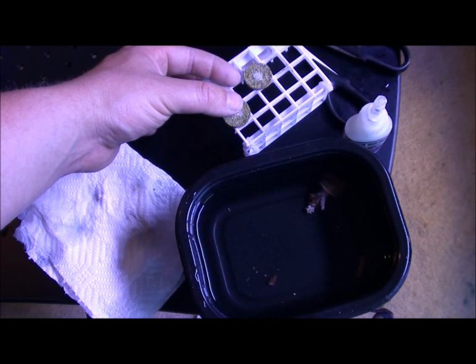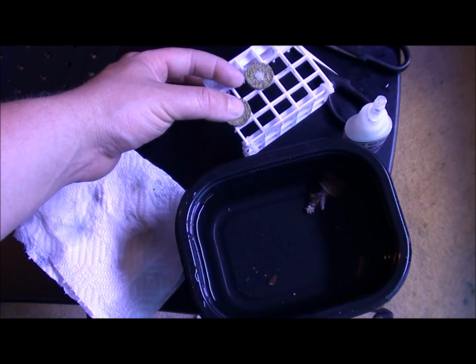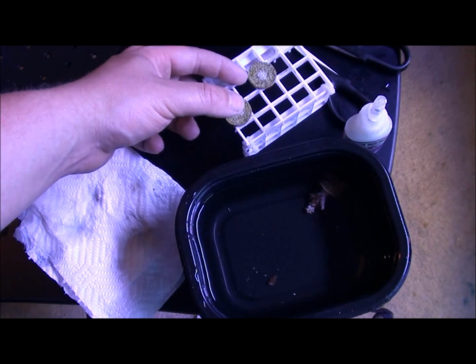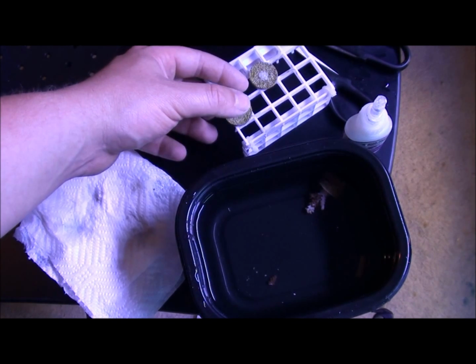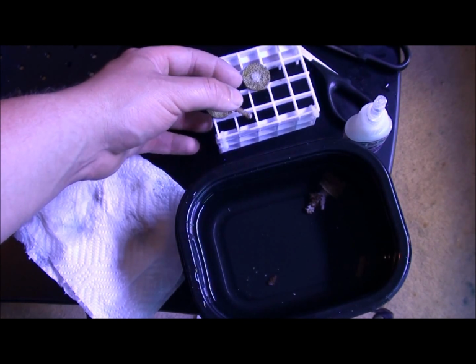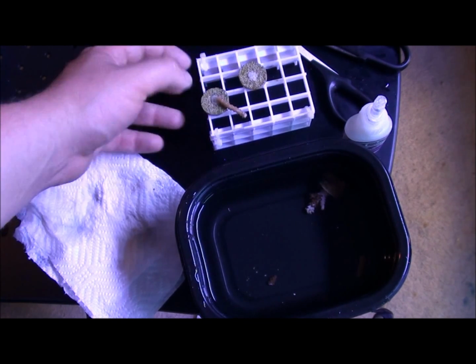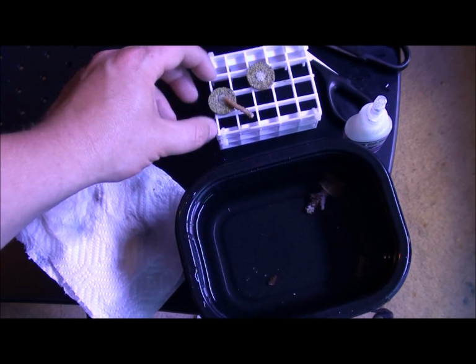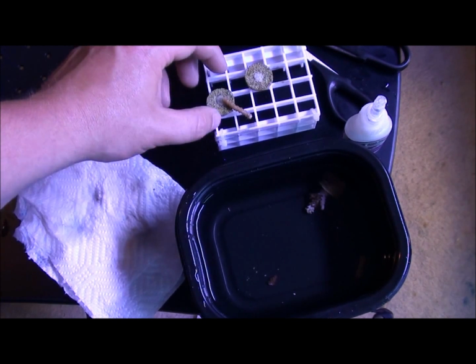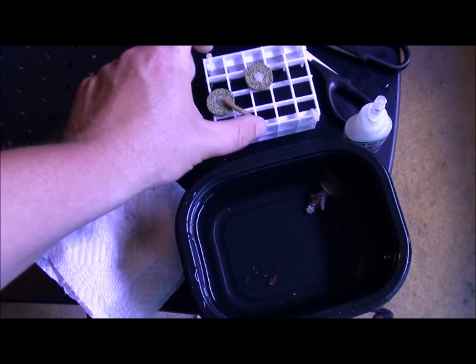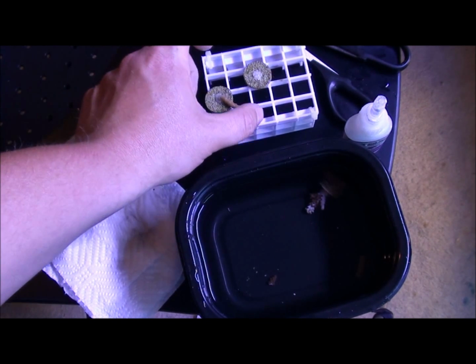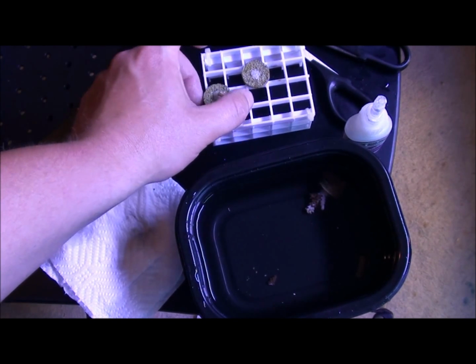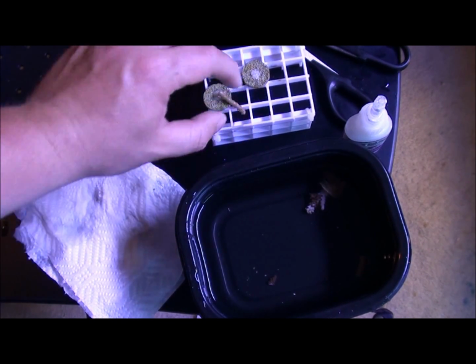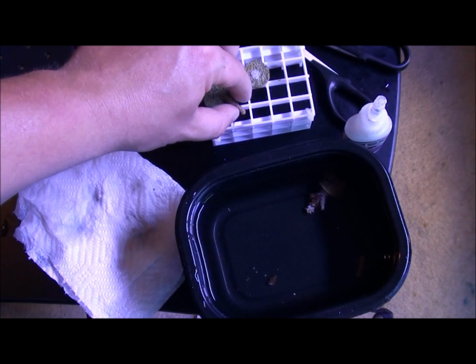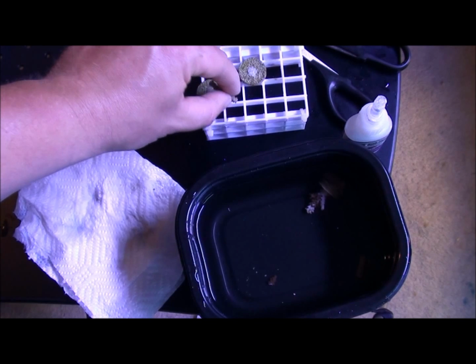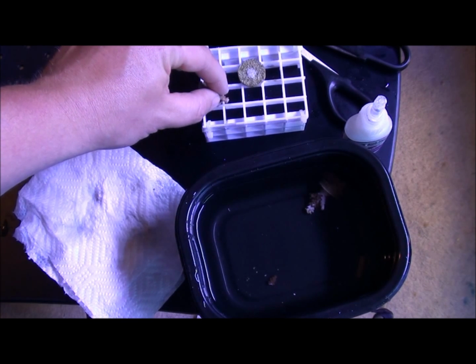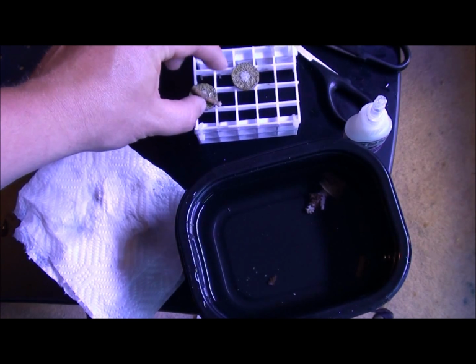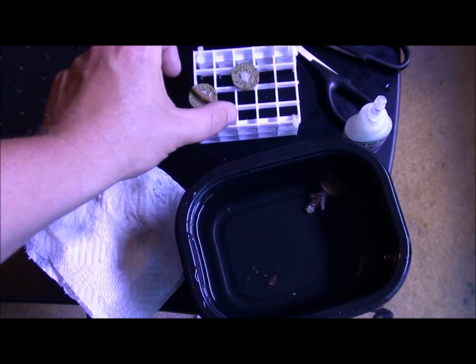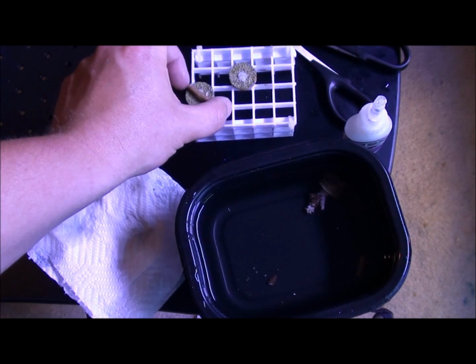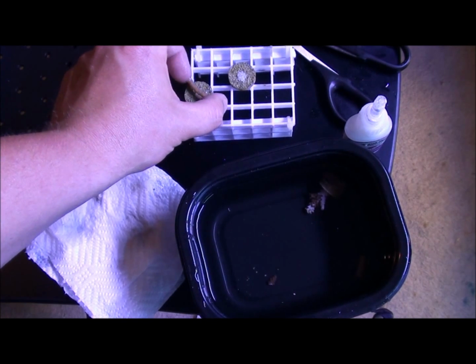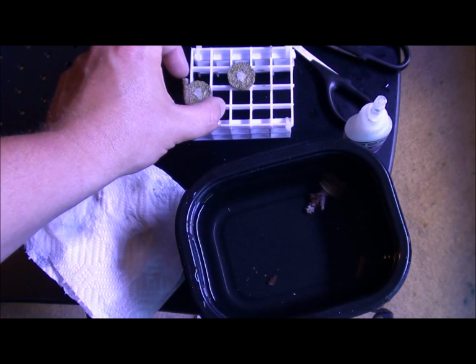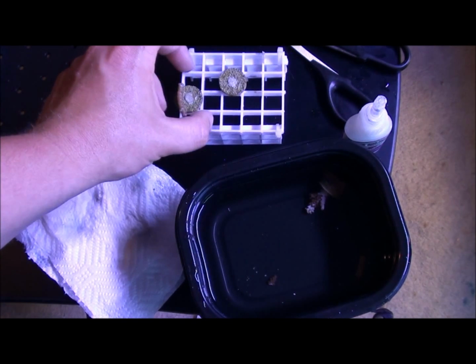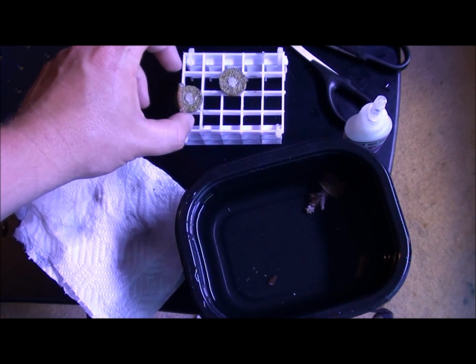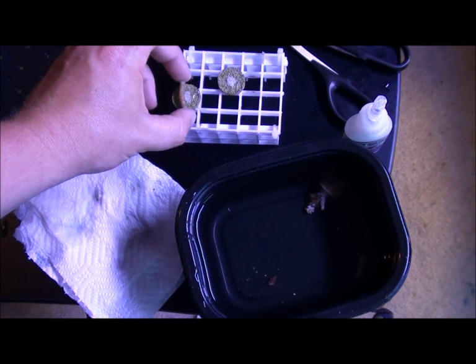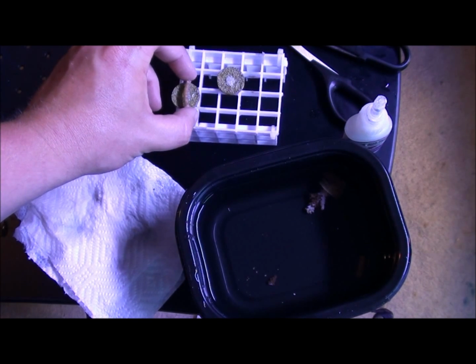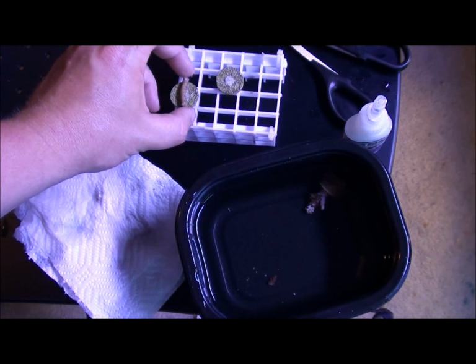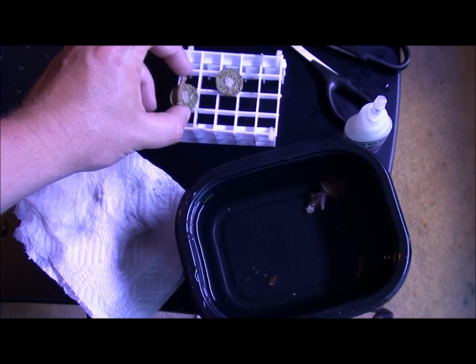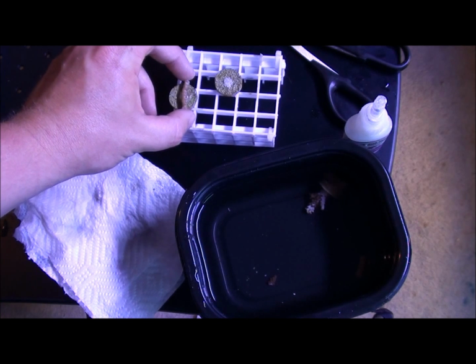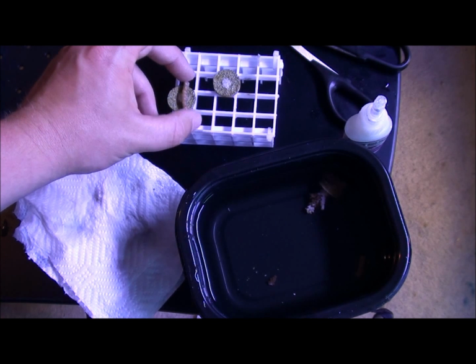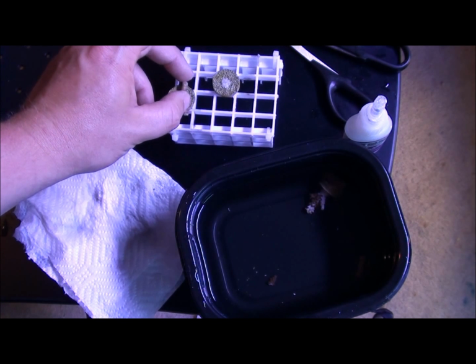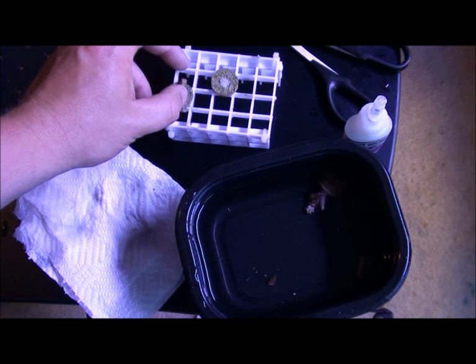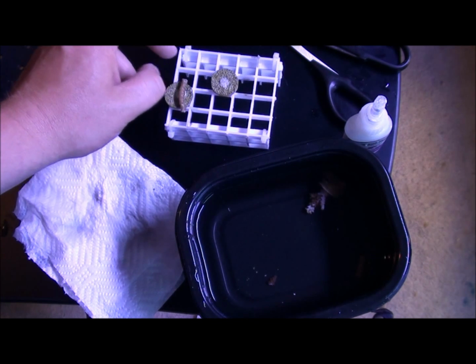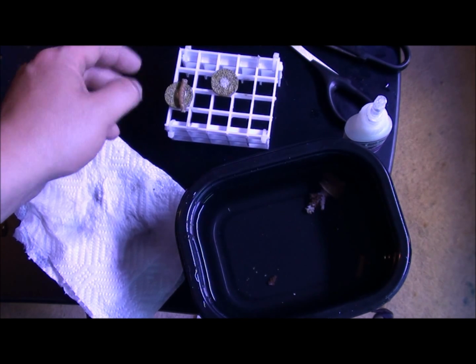As you can see with this — yeah, we're going to glue them down. You can glue them upwards or downwards; with these I'm just going to glue them downwards.